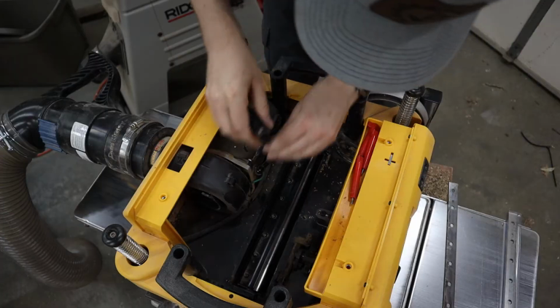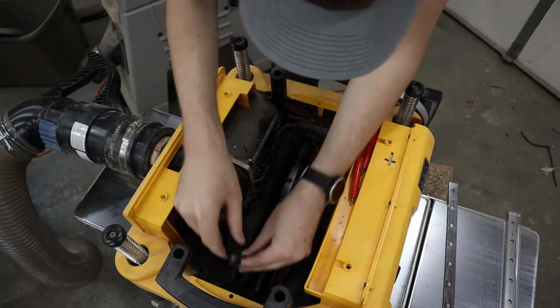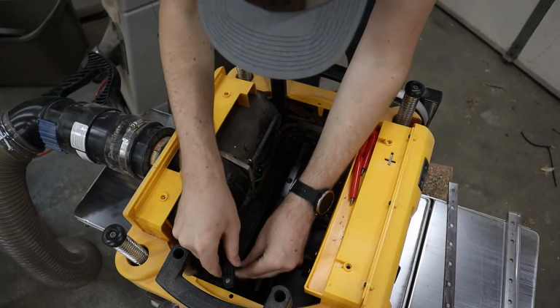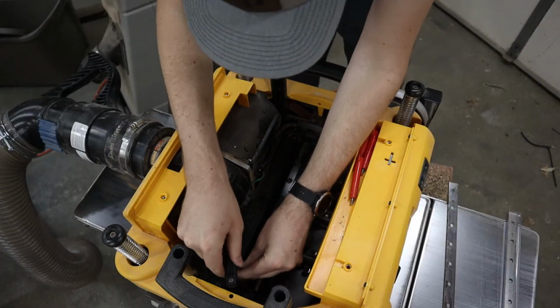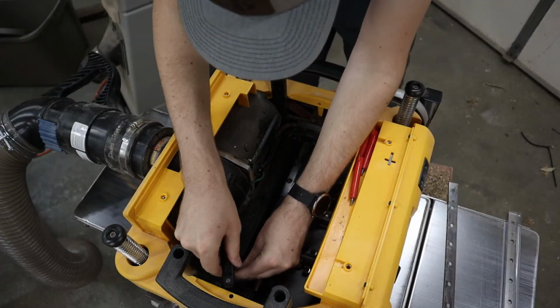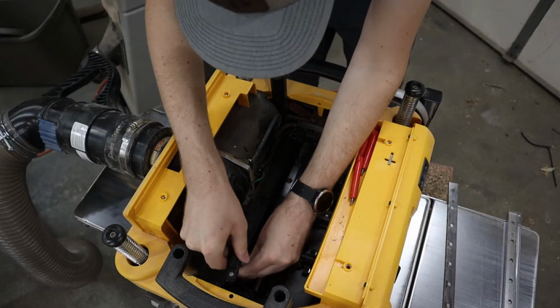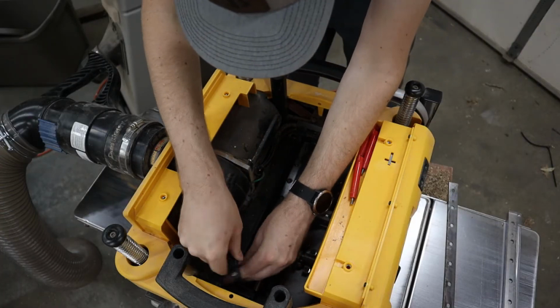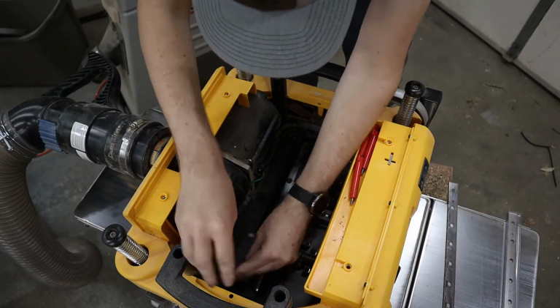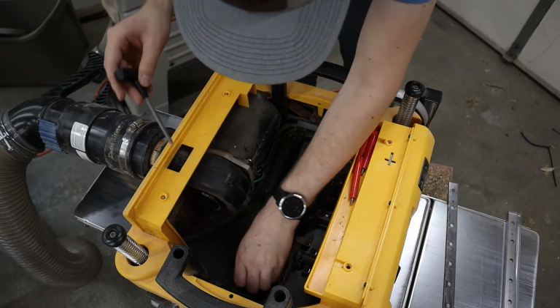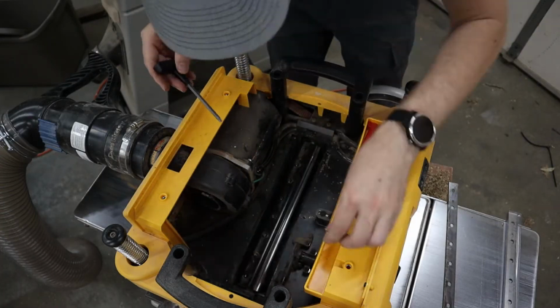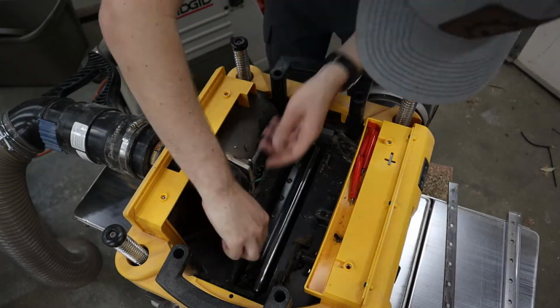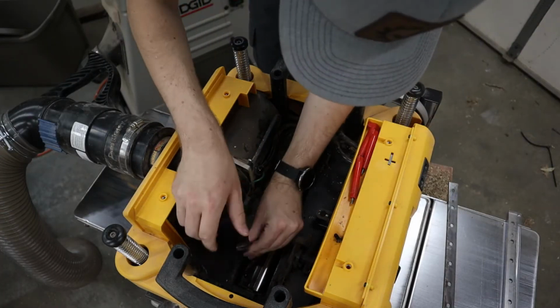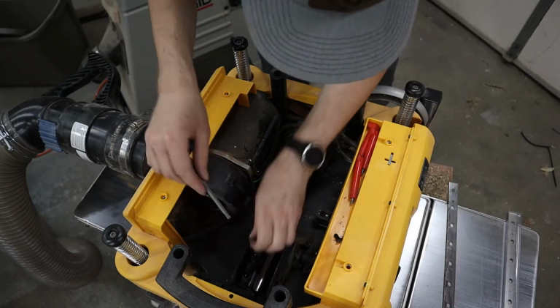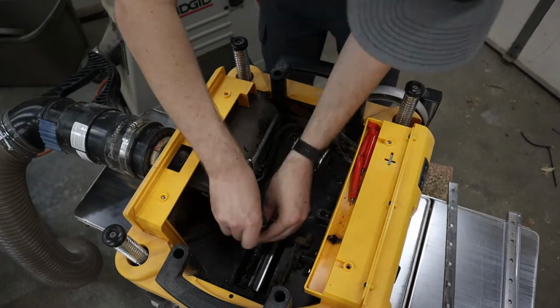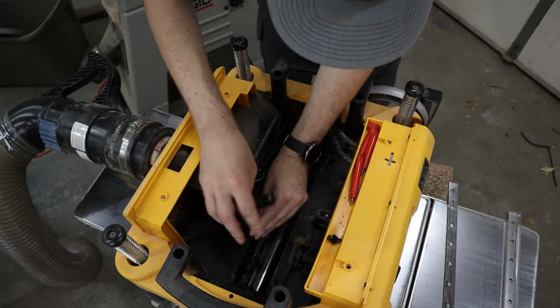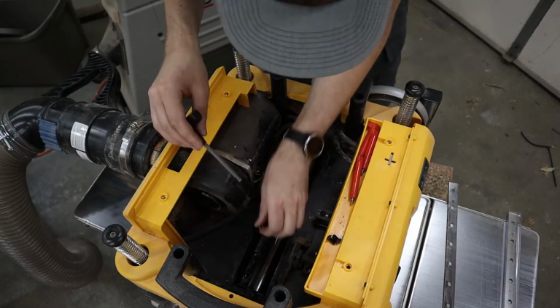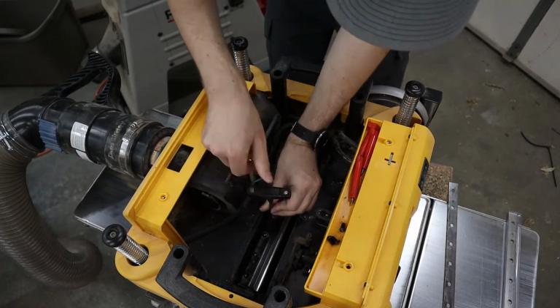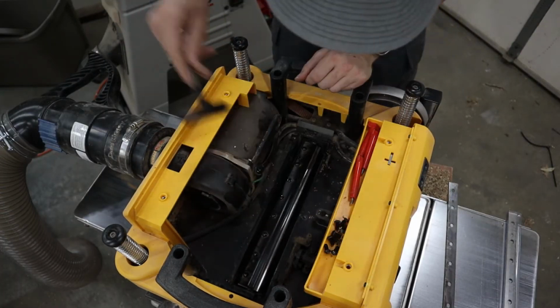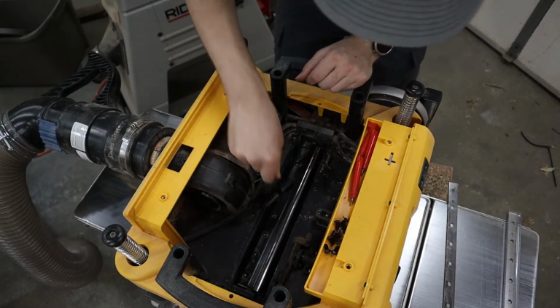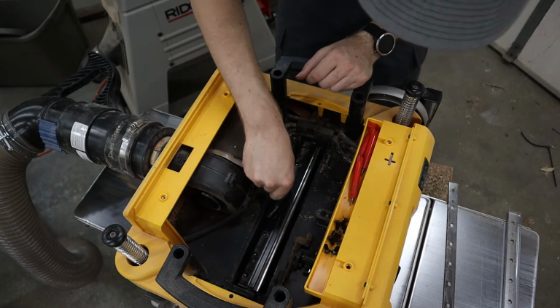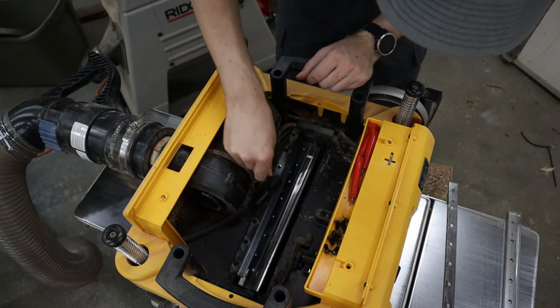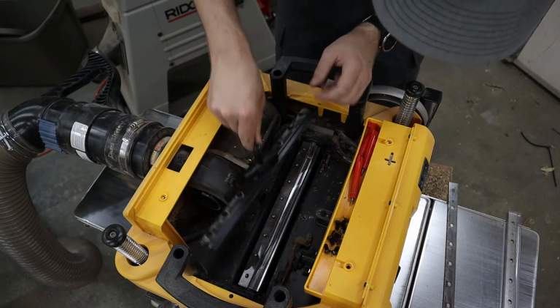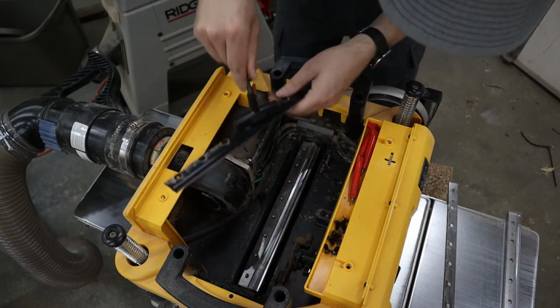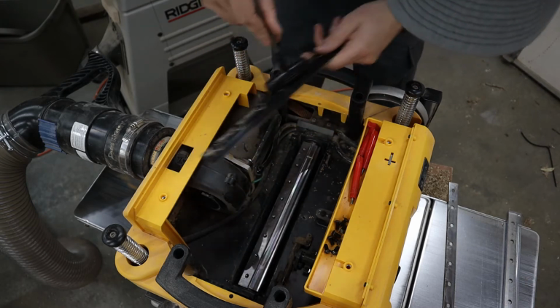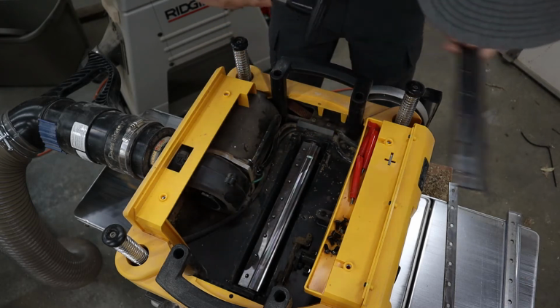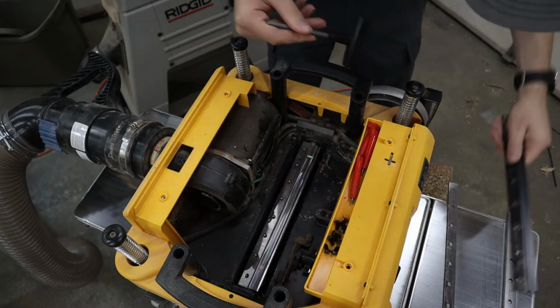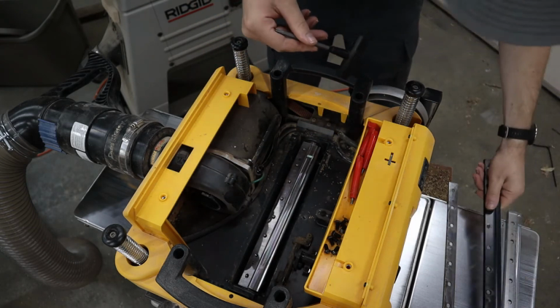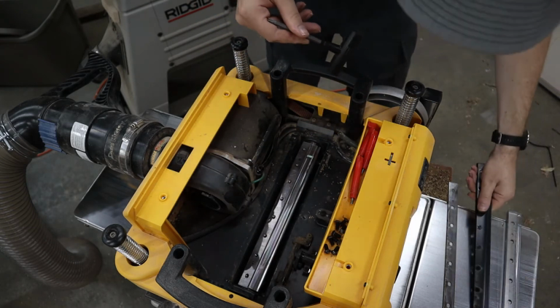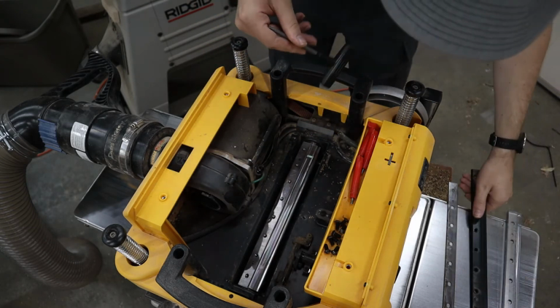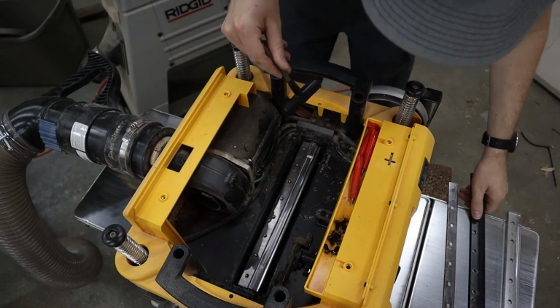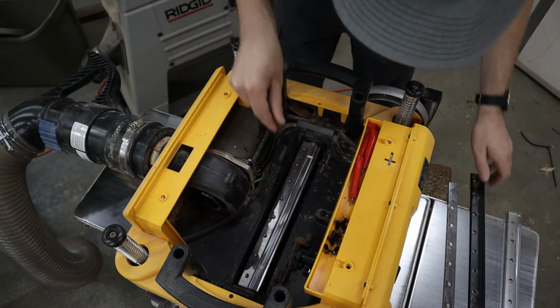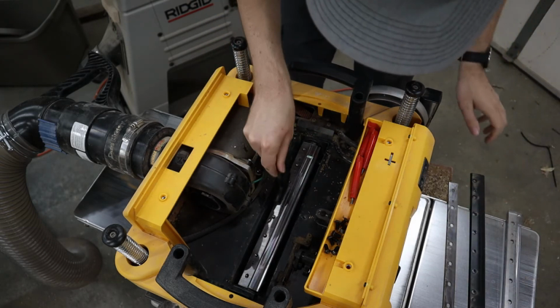Using the T-handle, remove all the screws from the cutter head and then use the handy magnets on the back of the tool to remove the chip breaker and old blade.